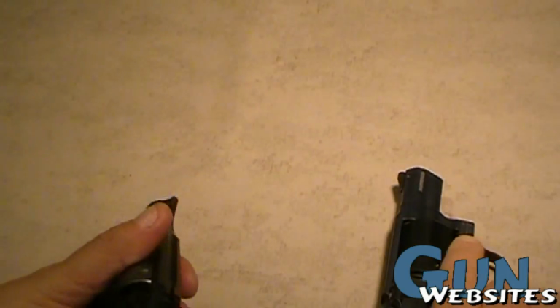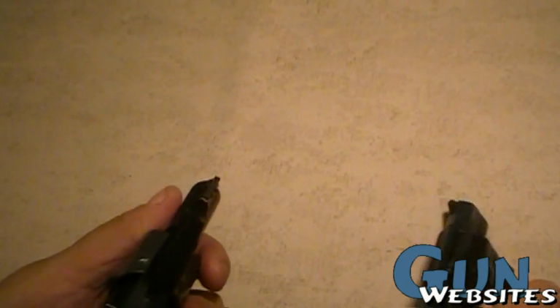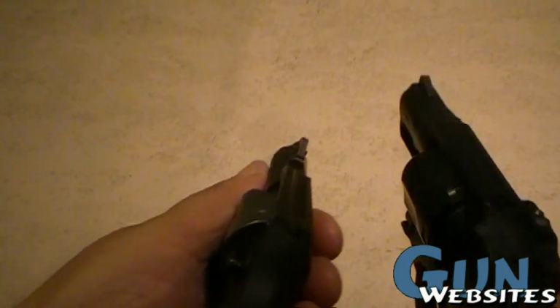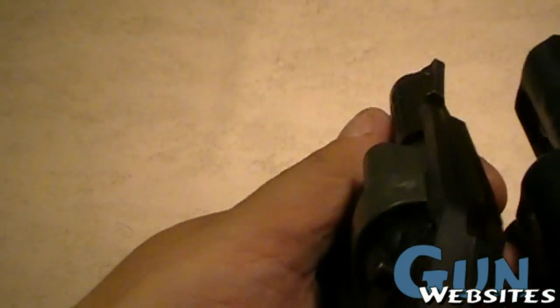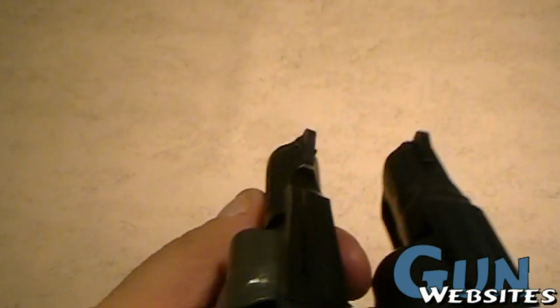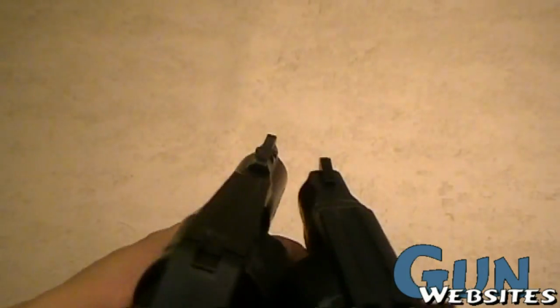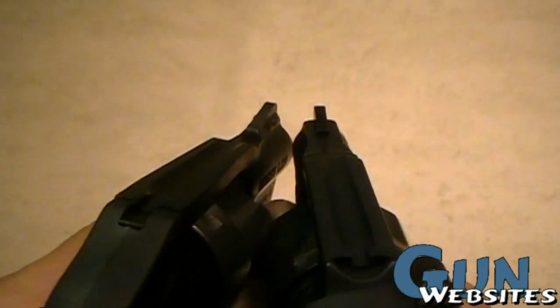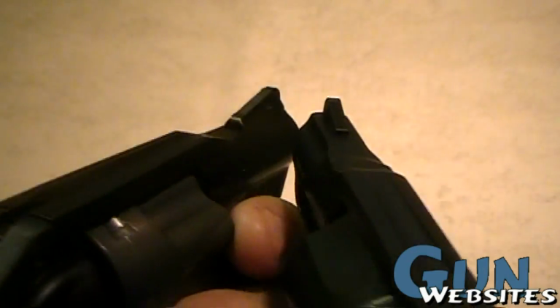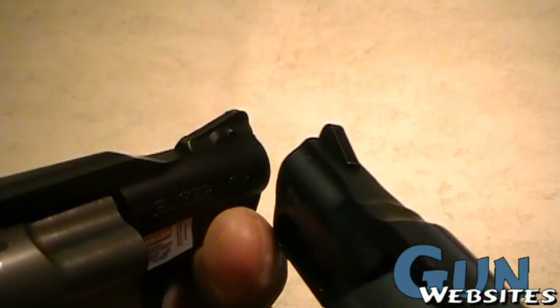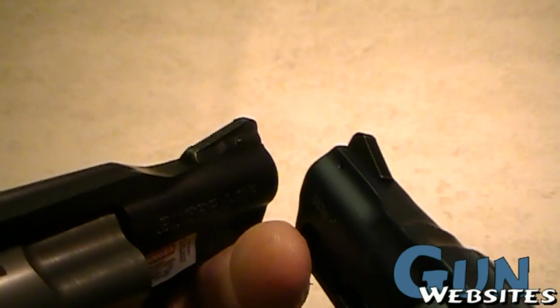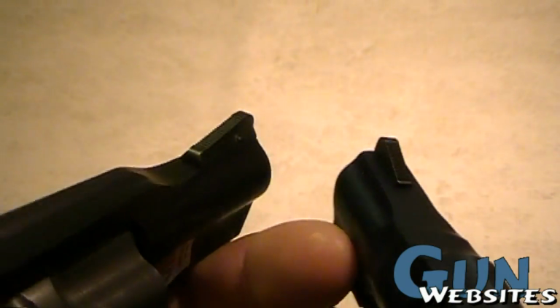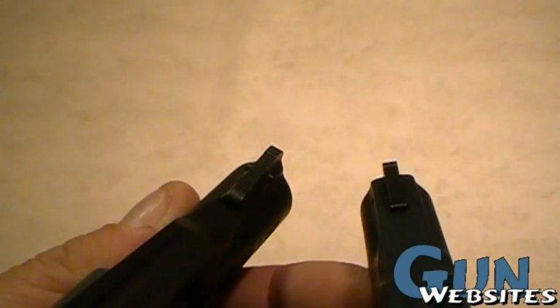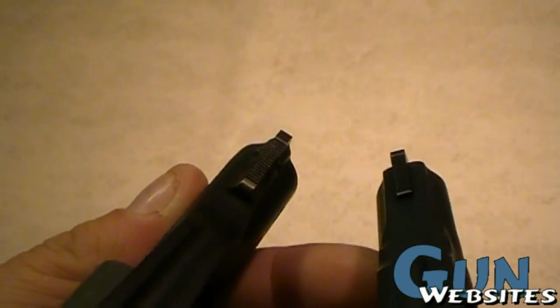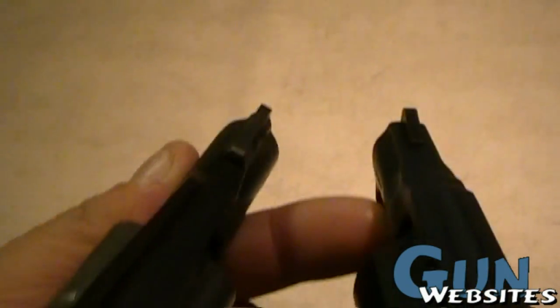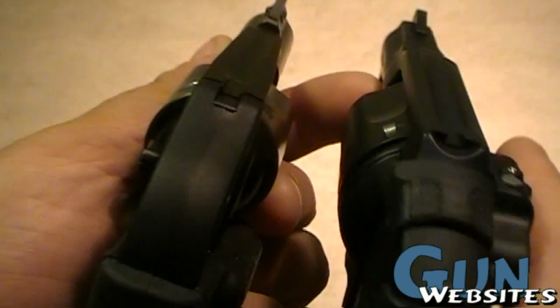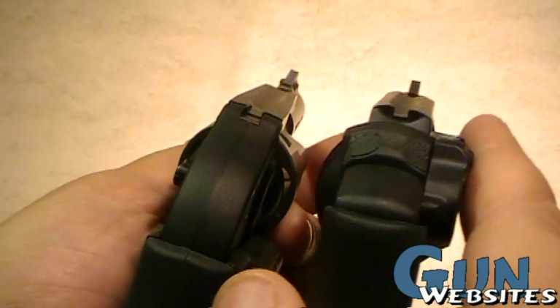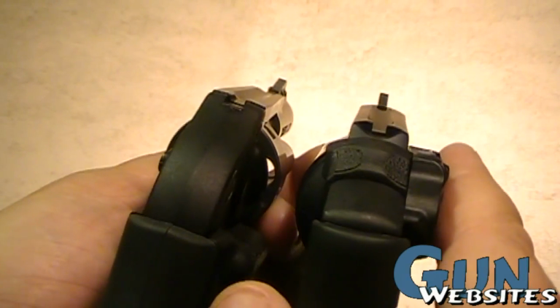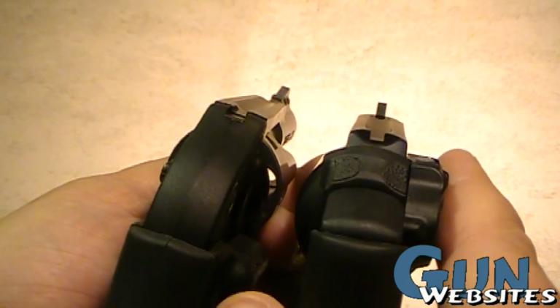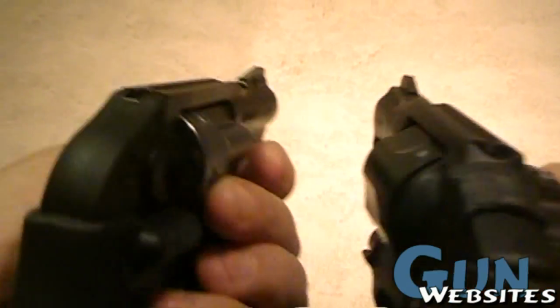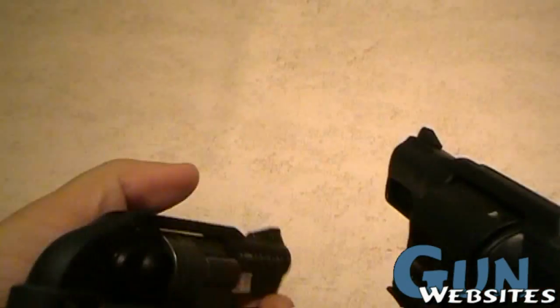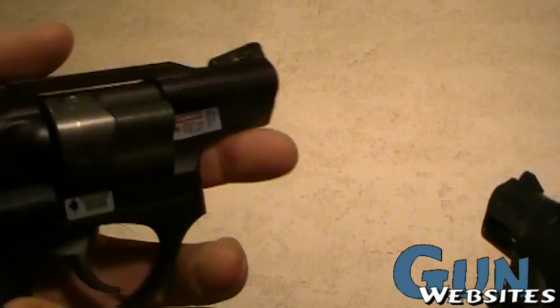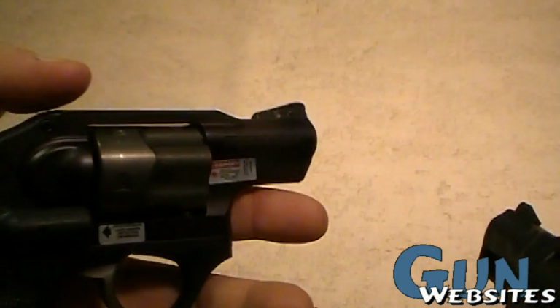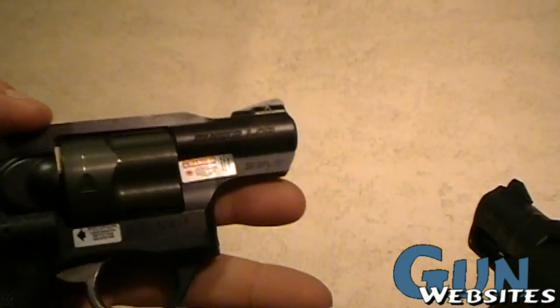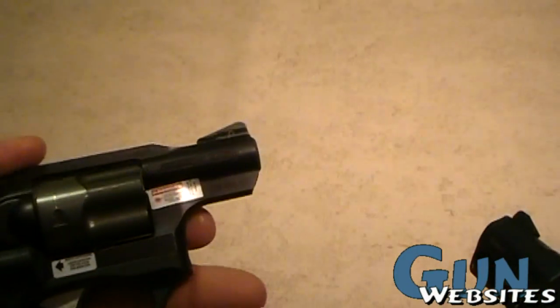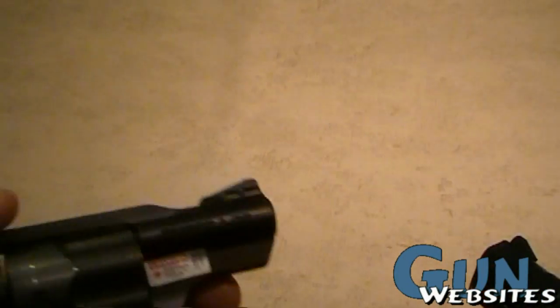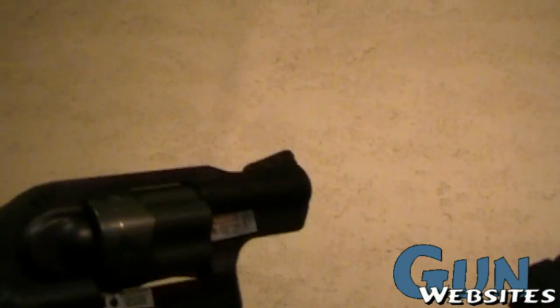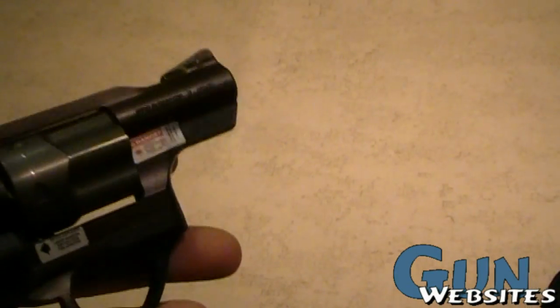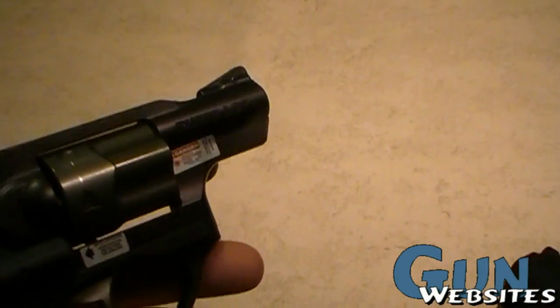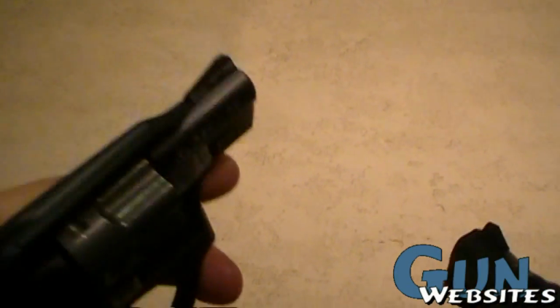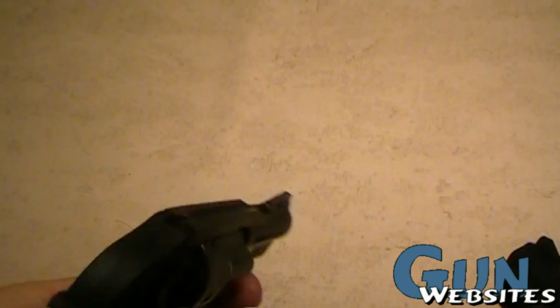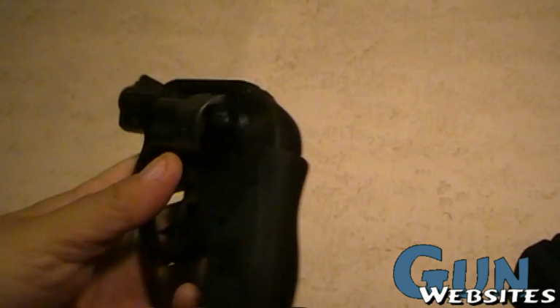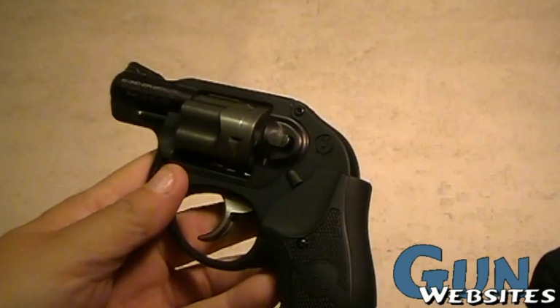Looking at their sights — they both just have a standard blade front sight and a notched rear. The Ruger, at least, does come with a big dot, an XS Big Dot option.